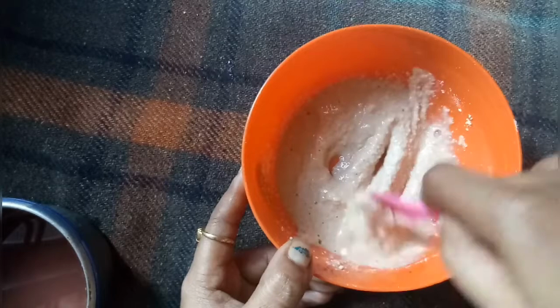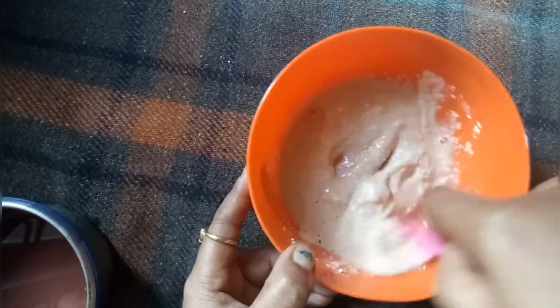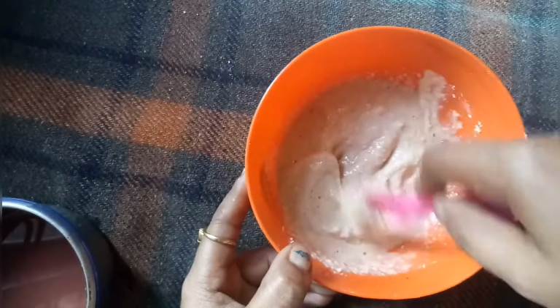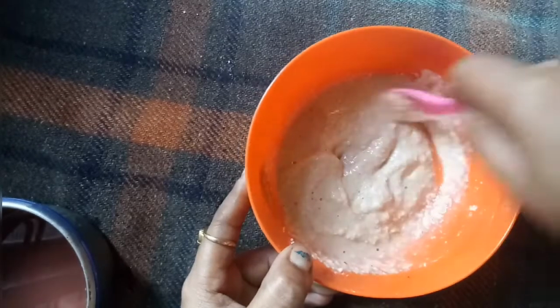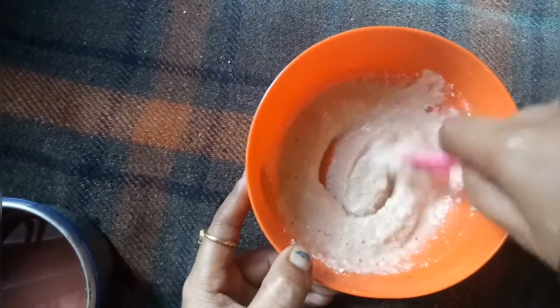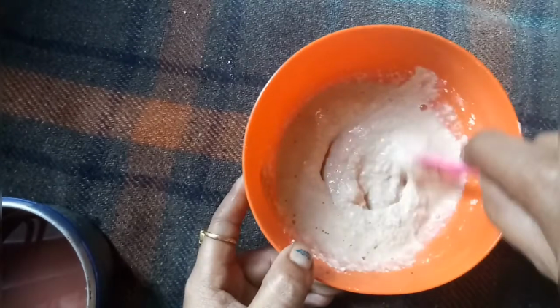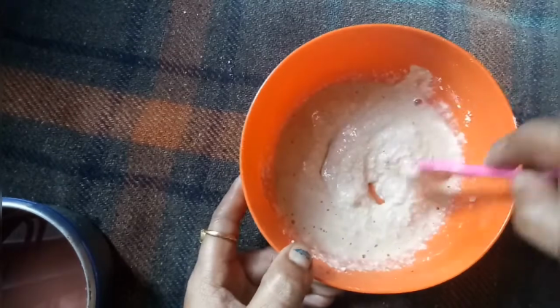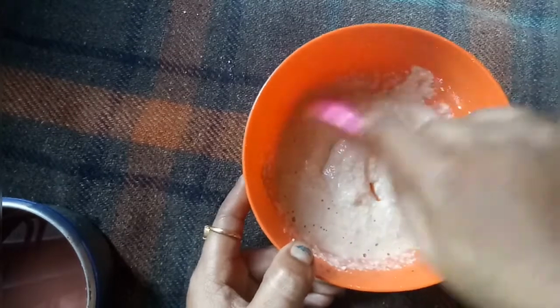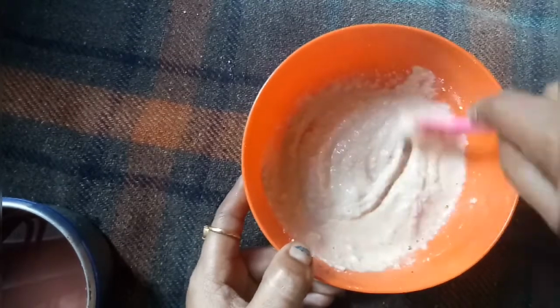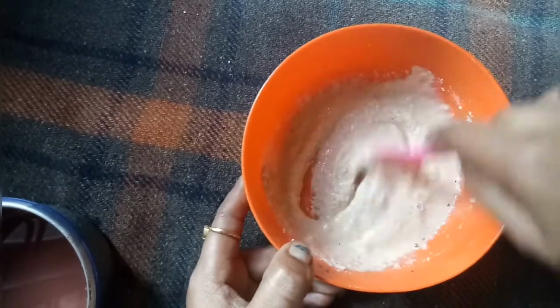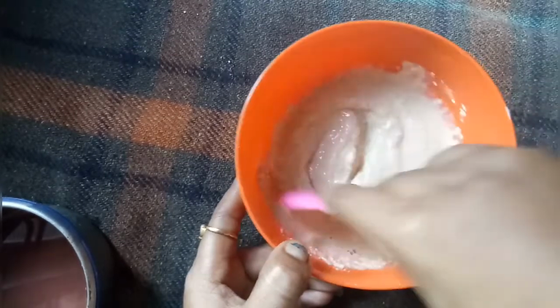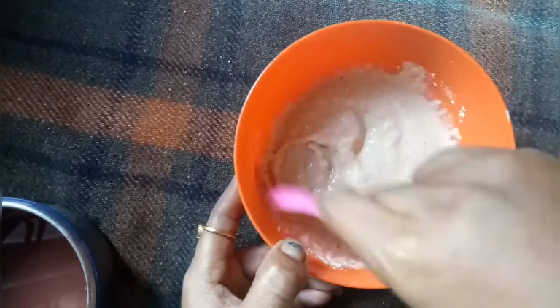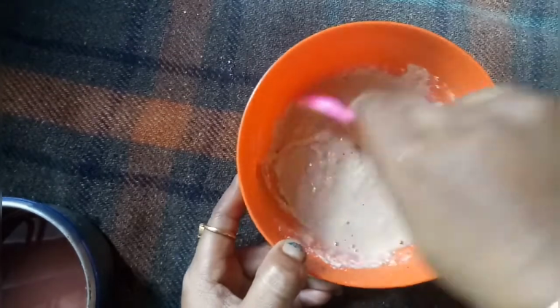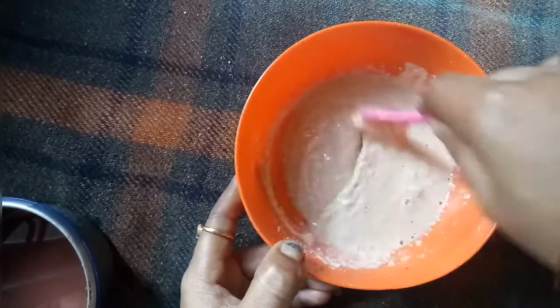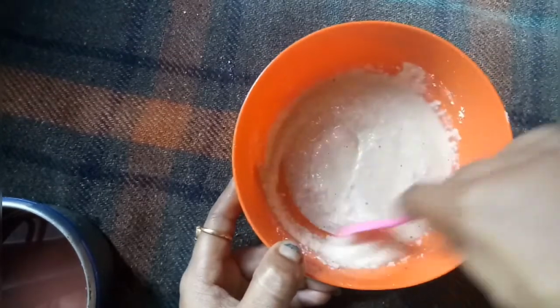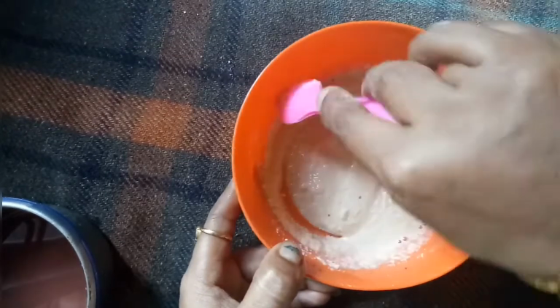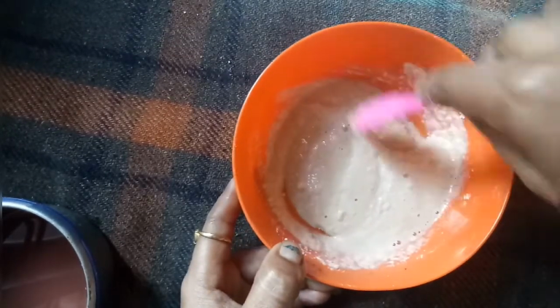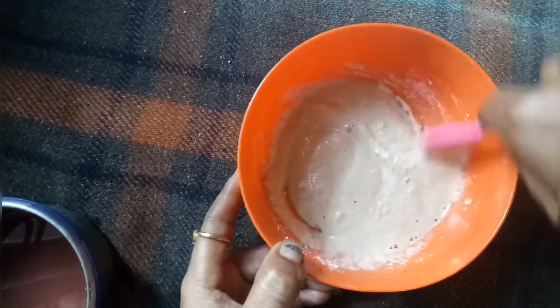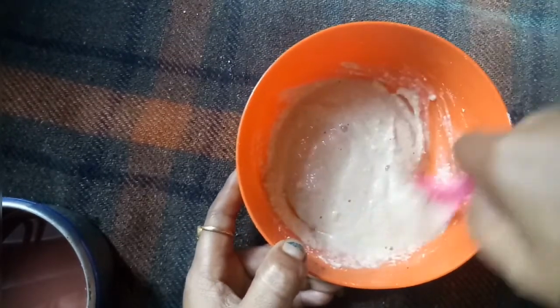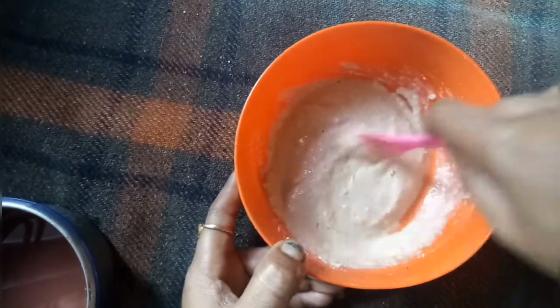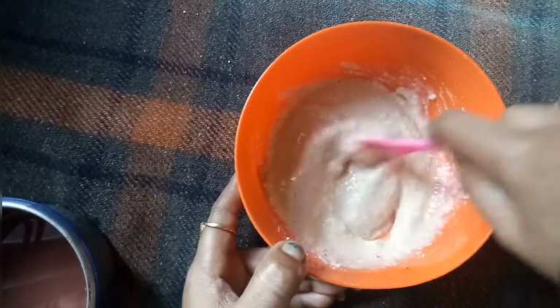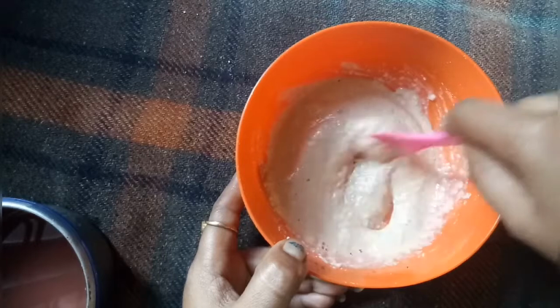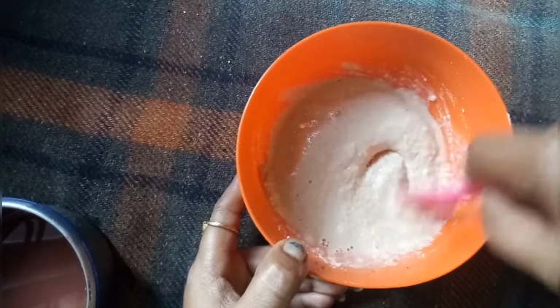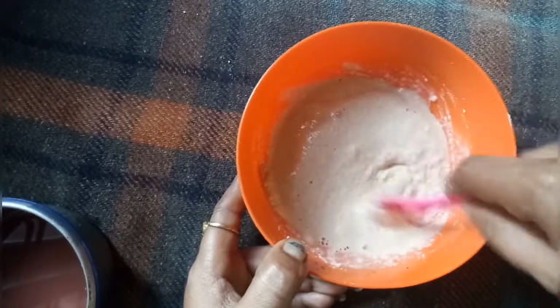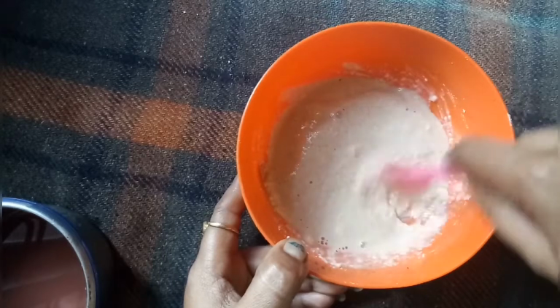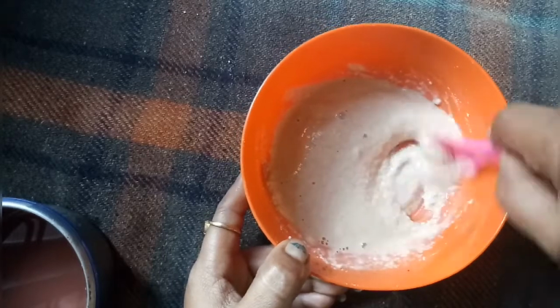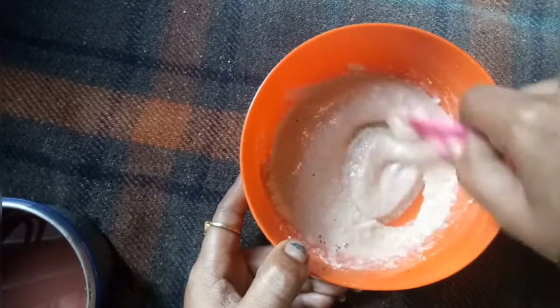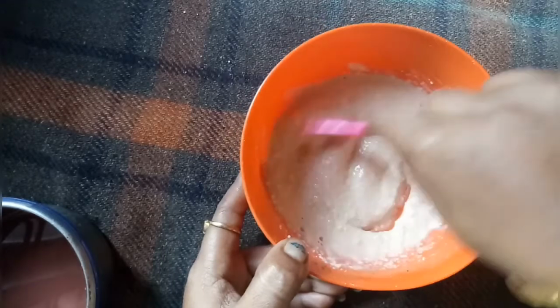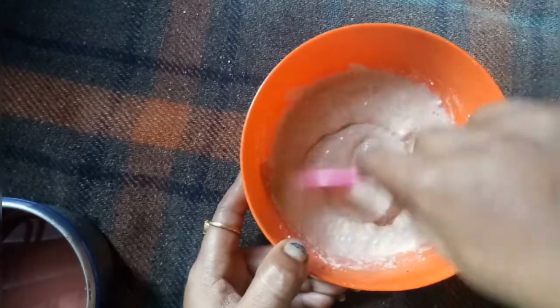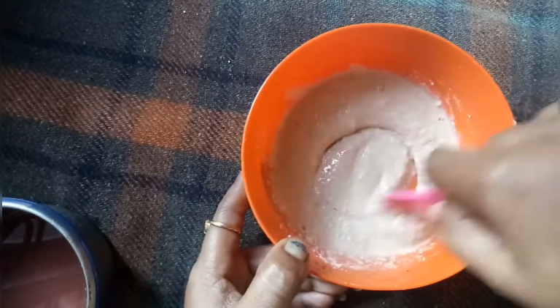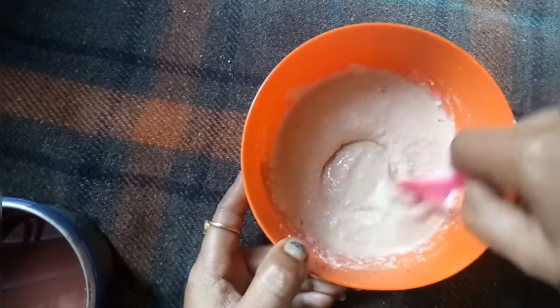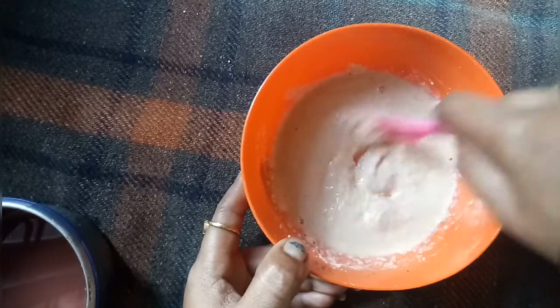I am going to mix it for about 8 minutes. I am going to remove the skin. I am going to make the skin brightening and whitening.